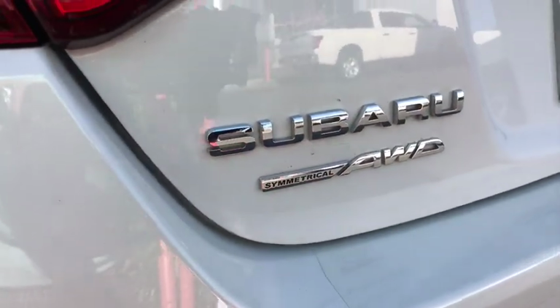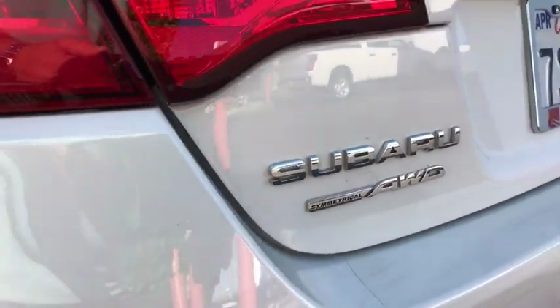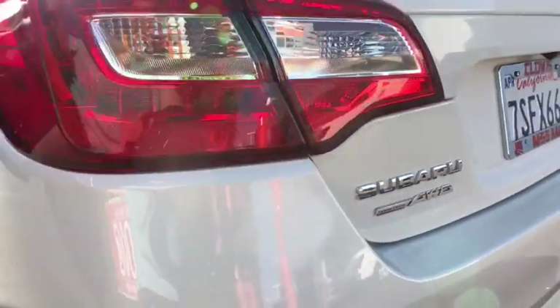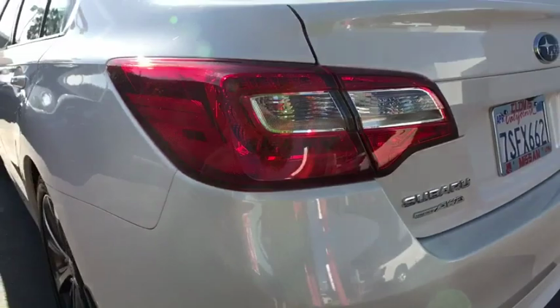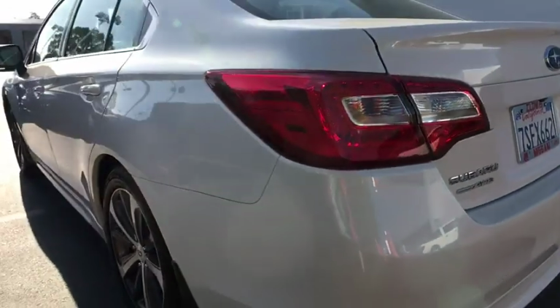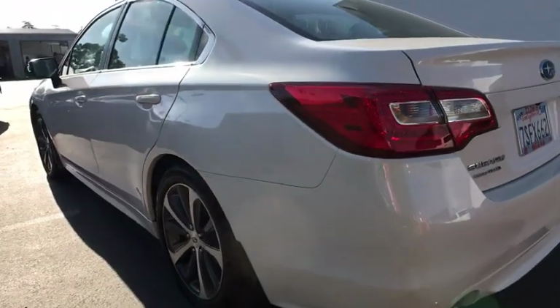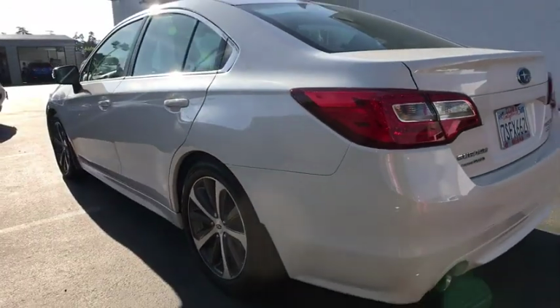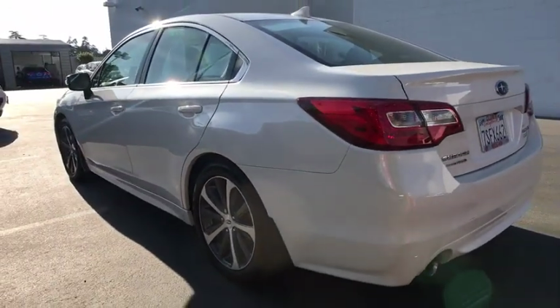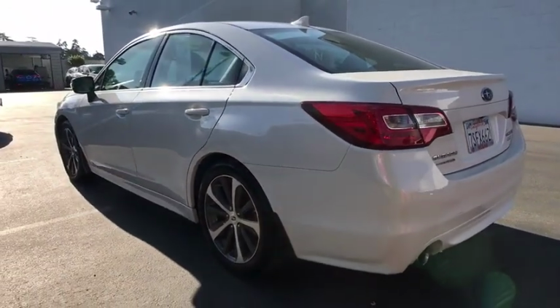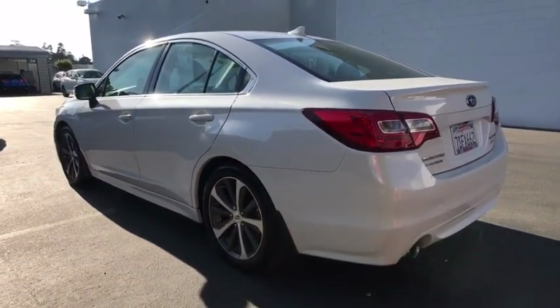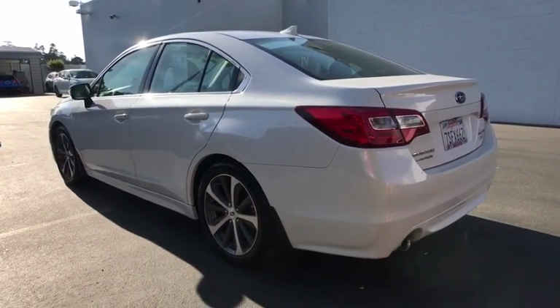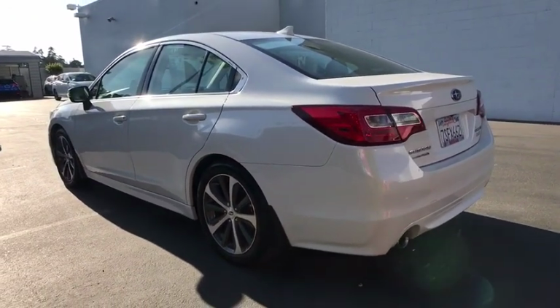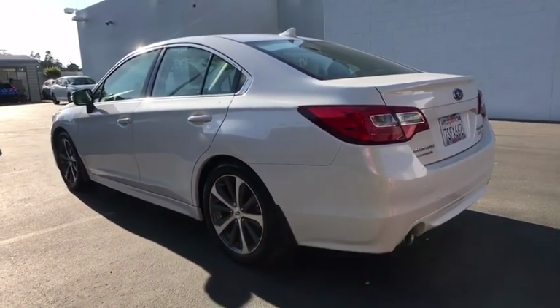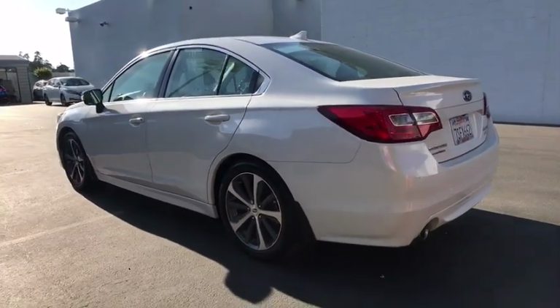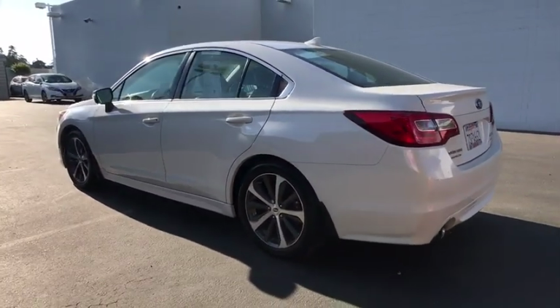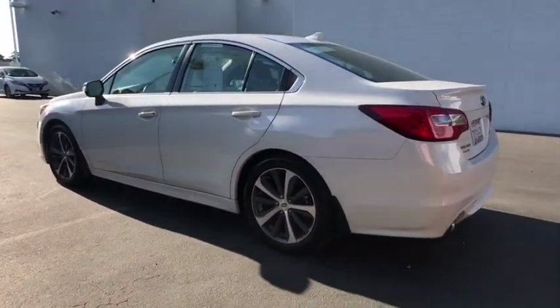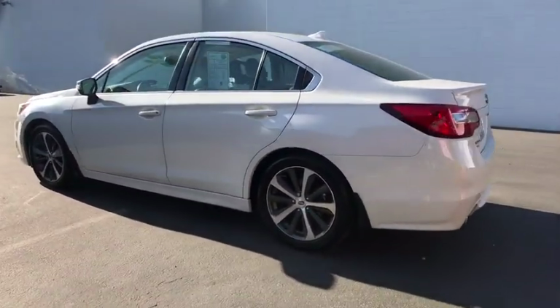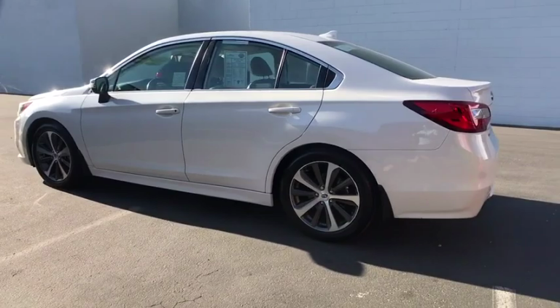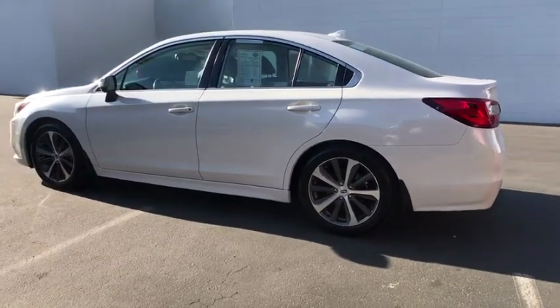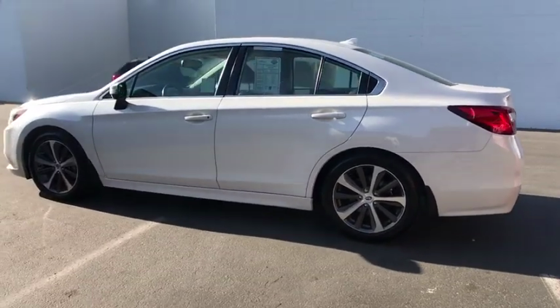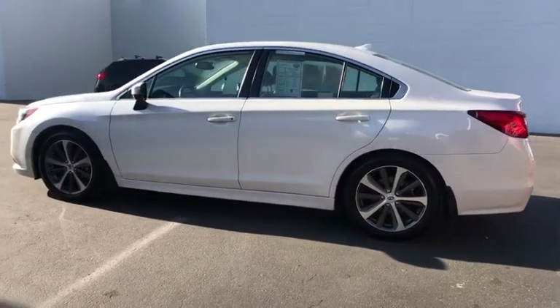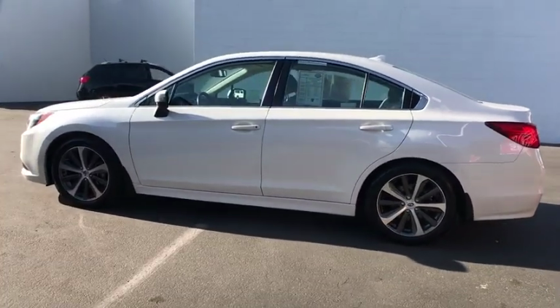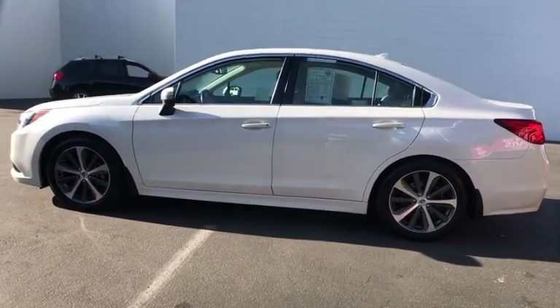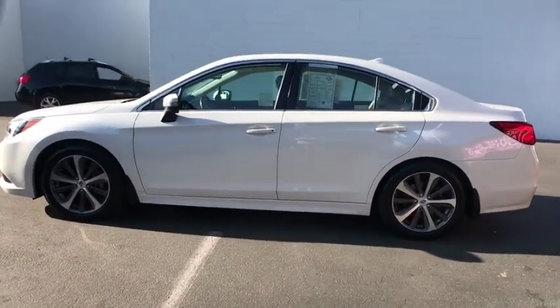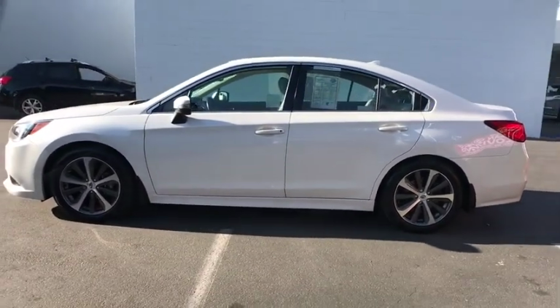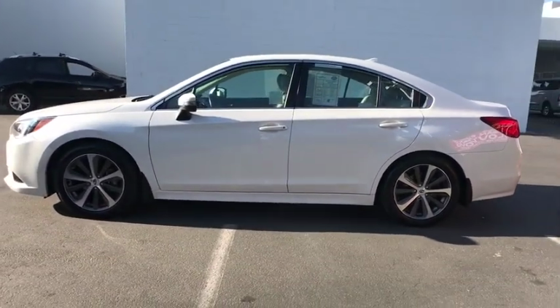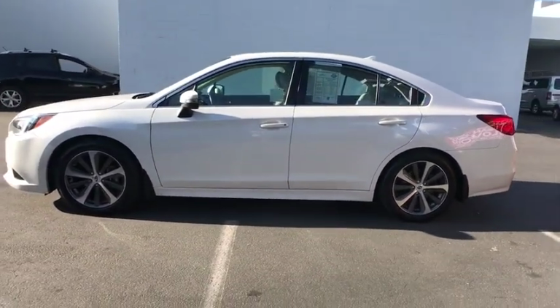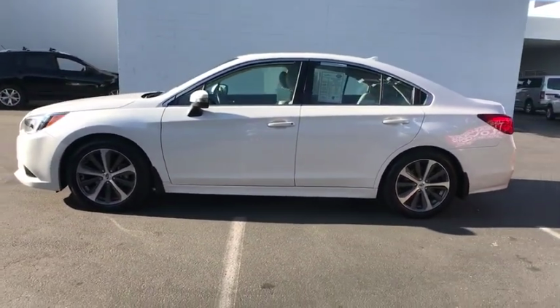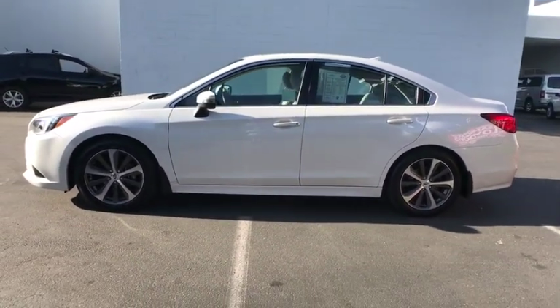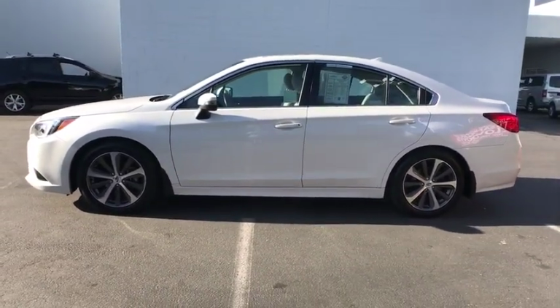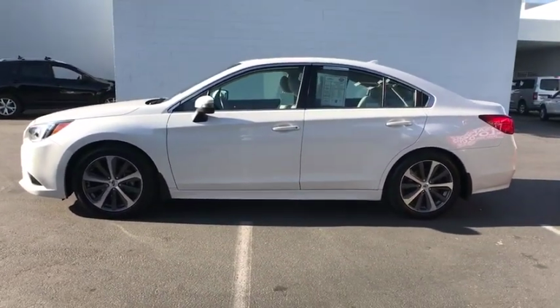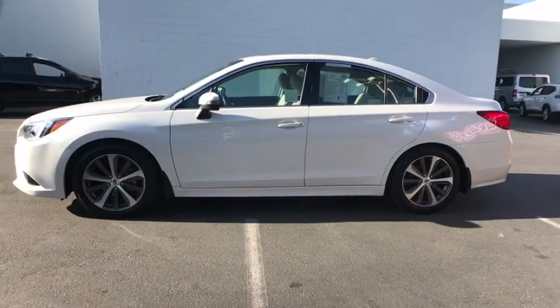Aluminum wheels, keyless start, front floor mat, cruise control, four-wheel disc brakes, universal garage door opener, AM-FM stereo radio, auto-off headlights, premium sound system.